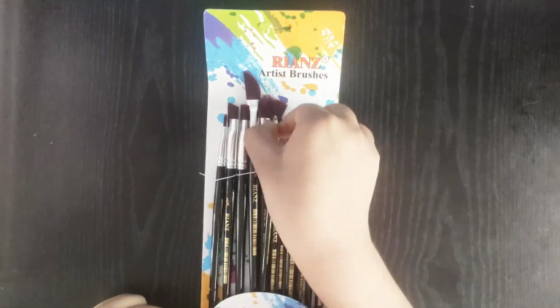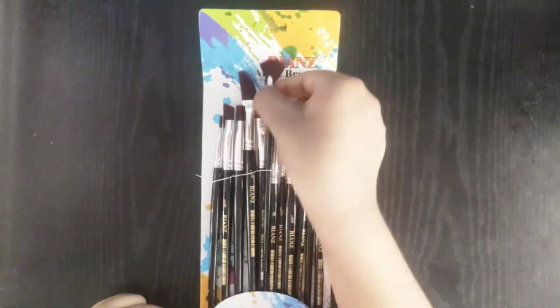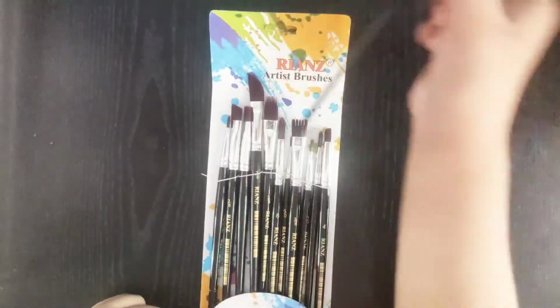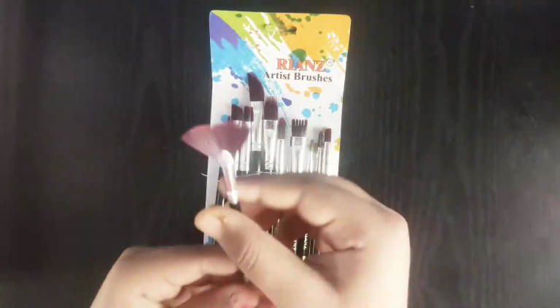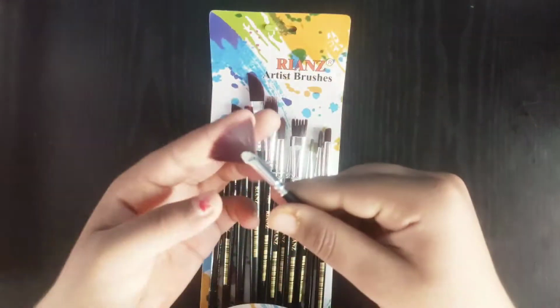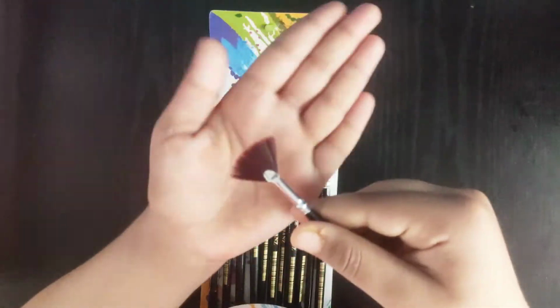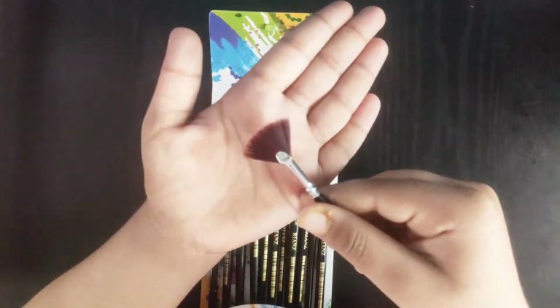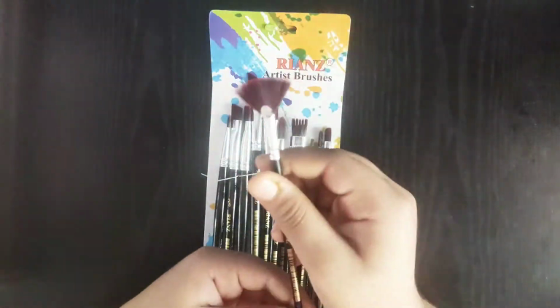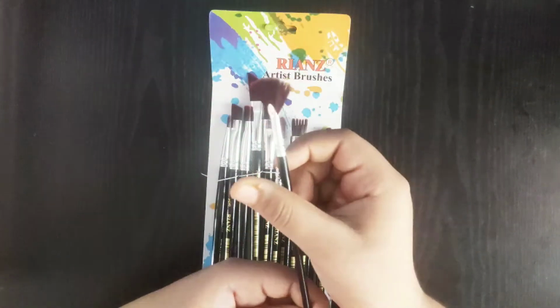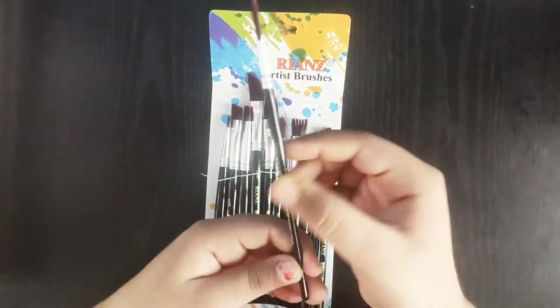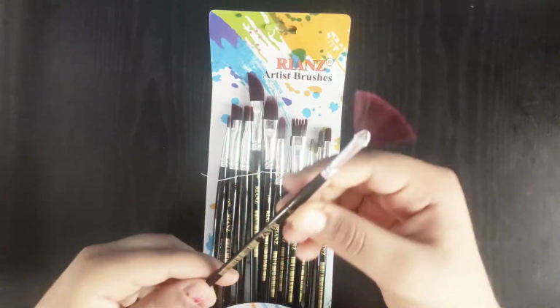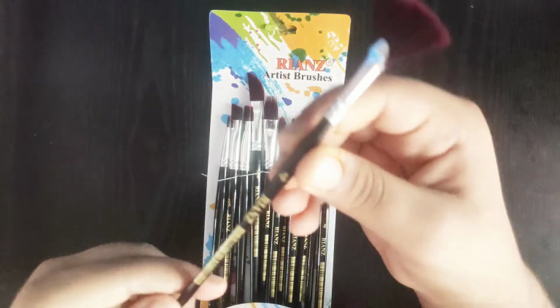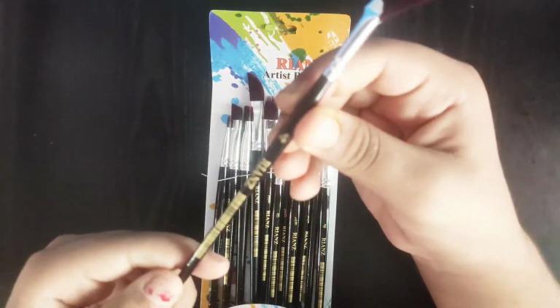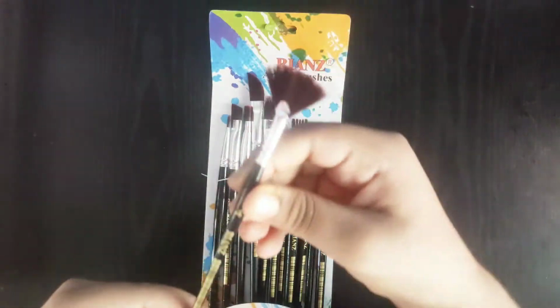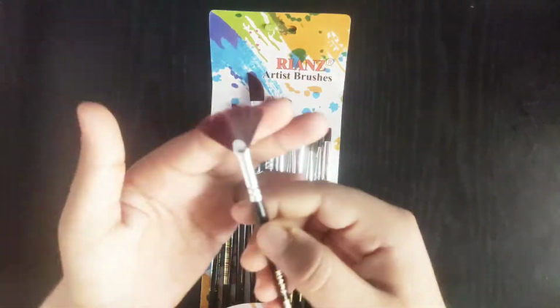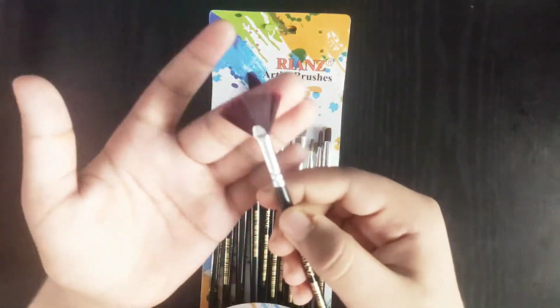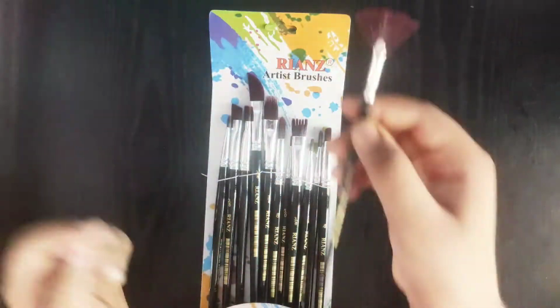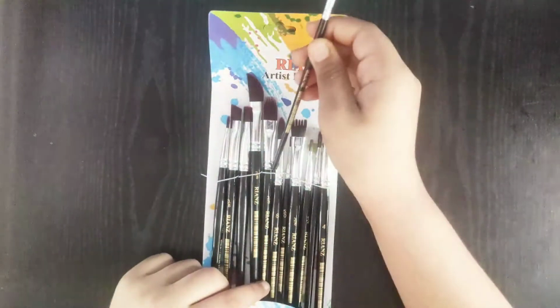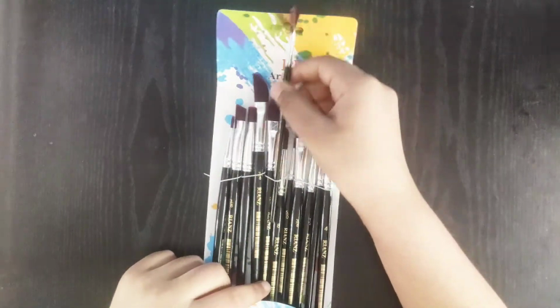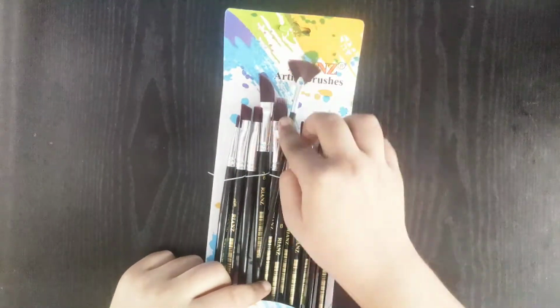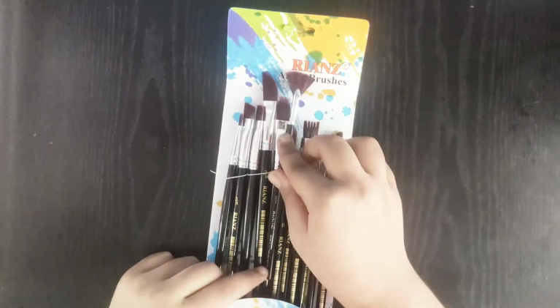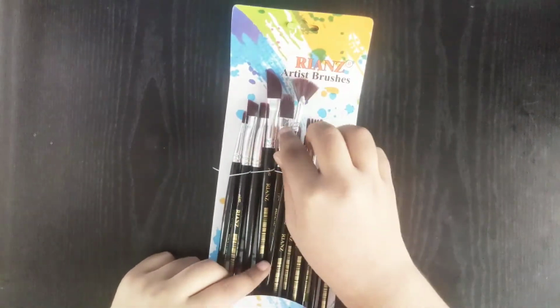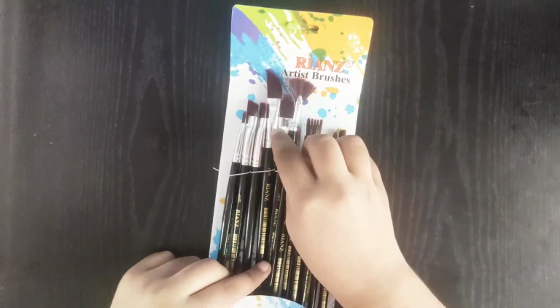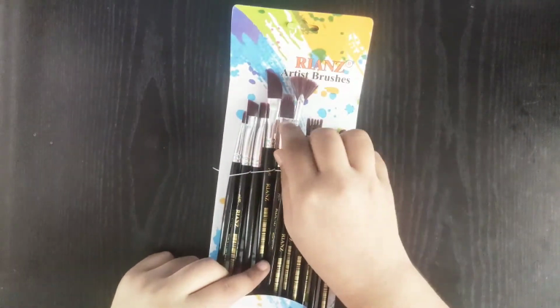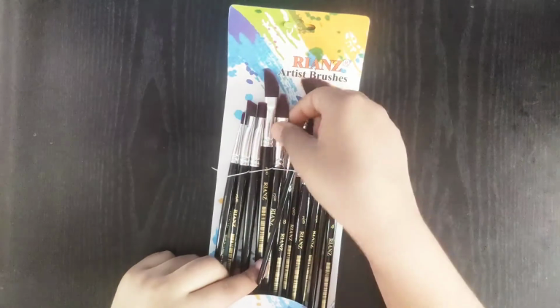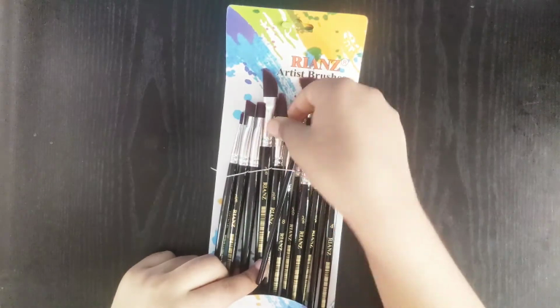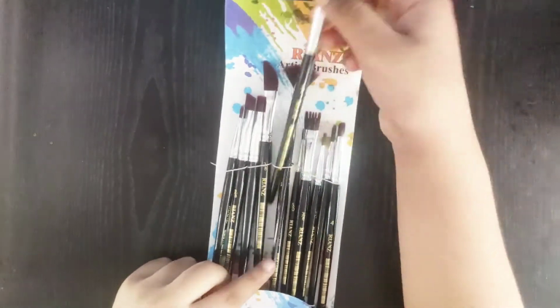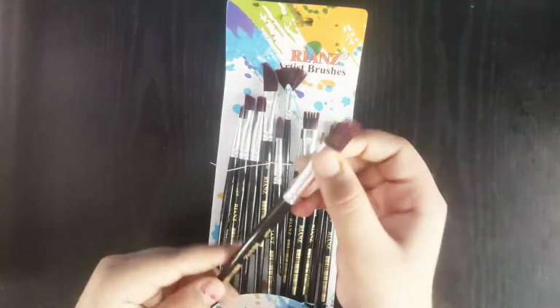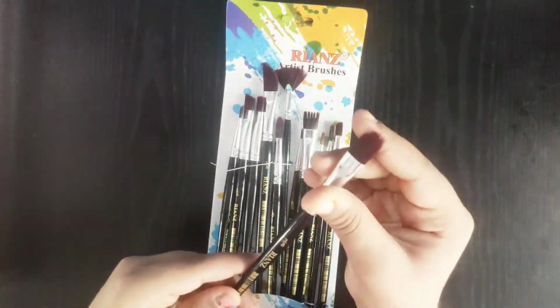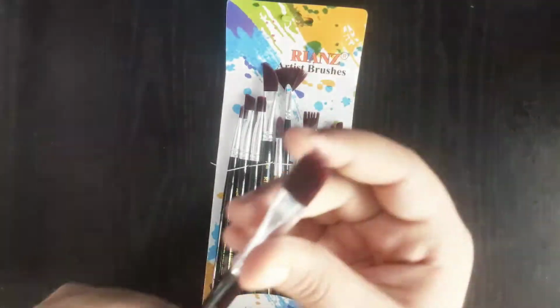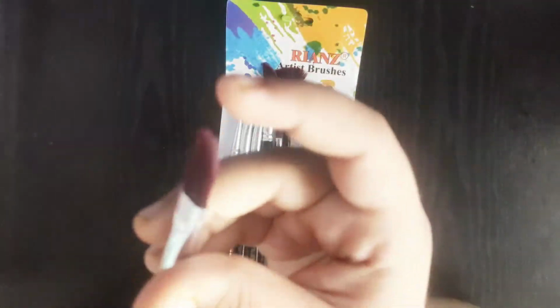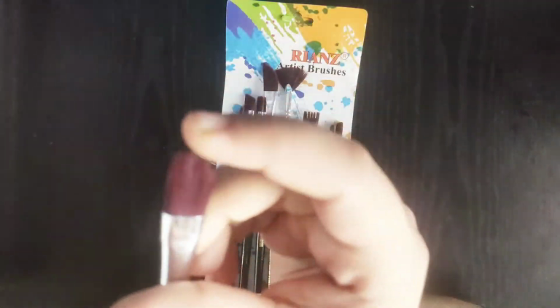Next we have a fan brush of size 4. And next we have a comb brush.